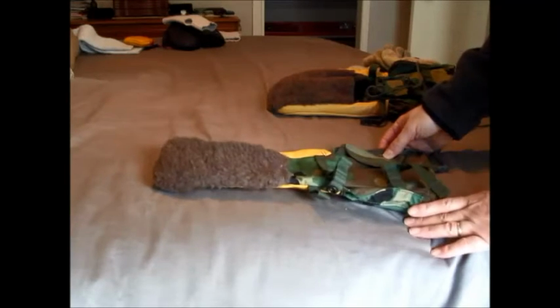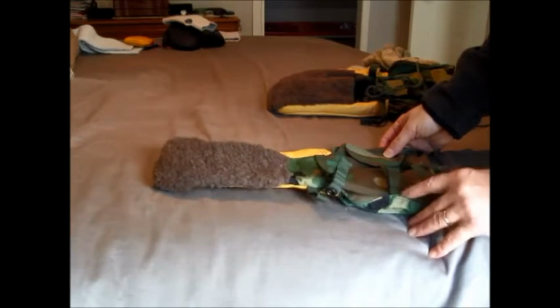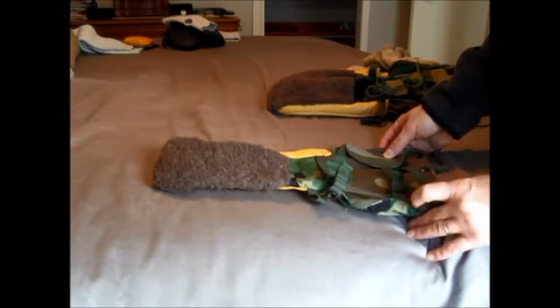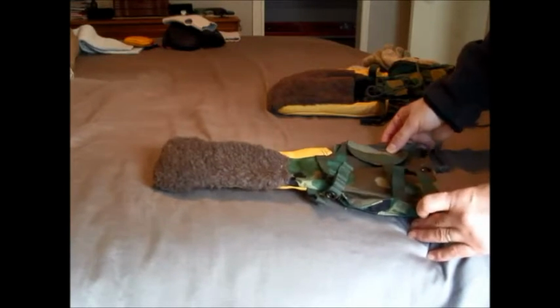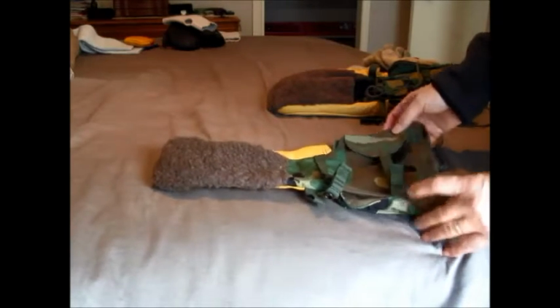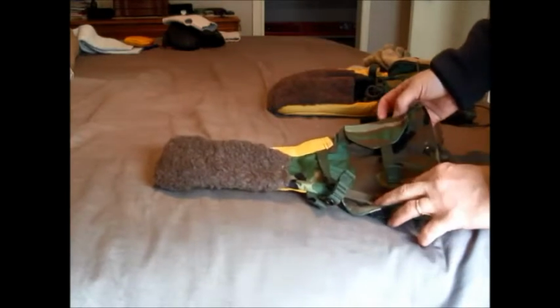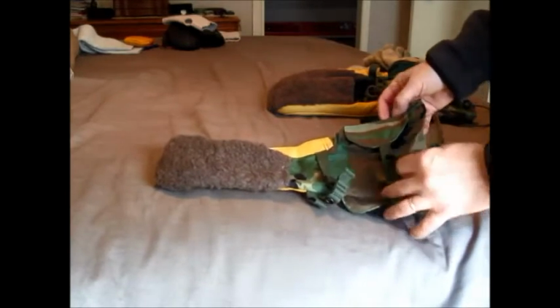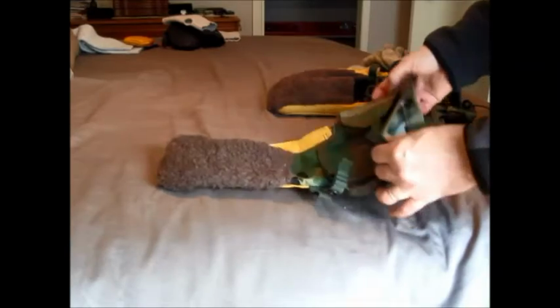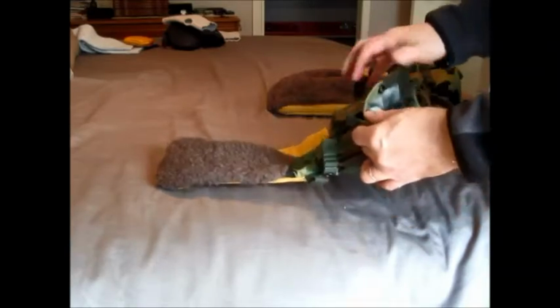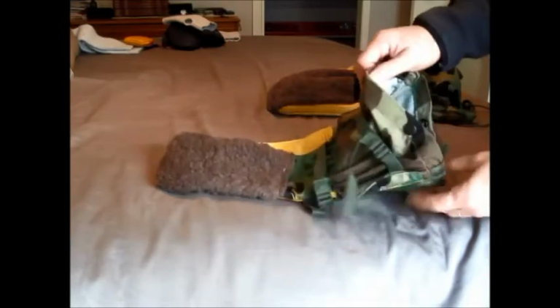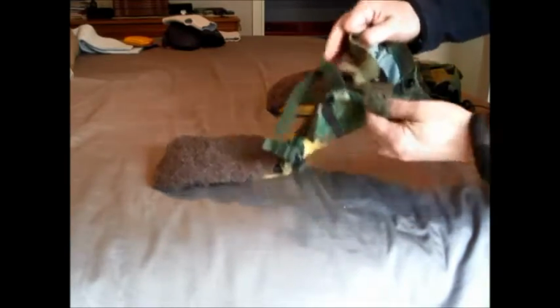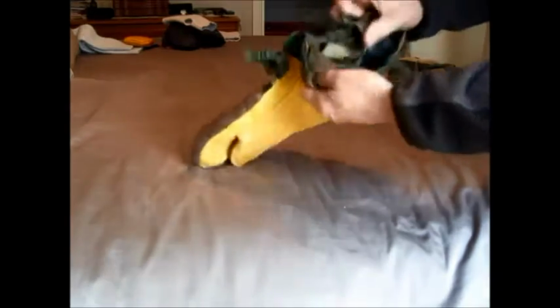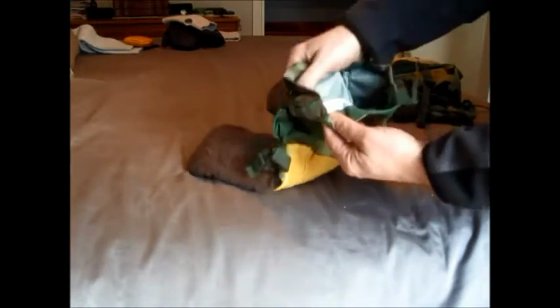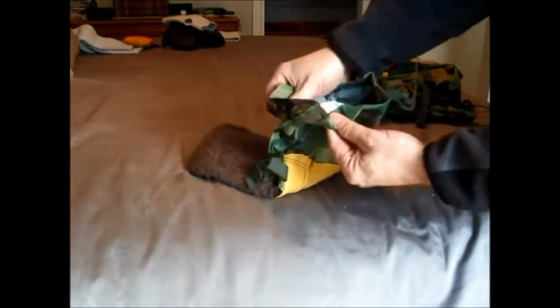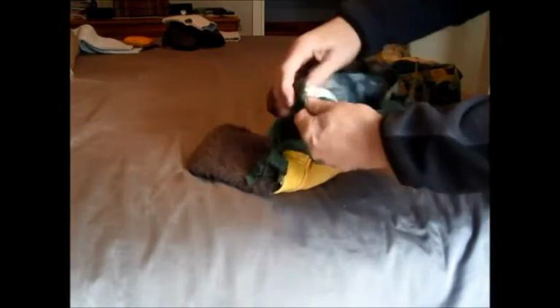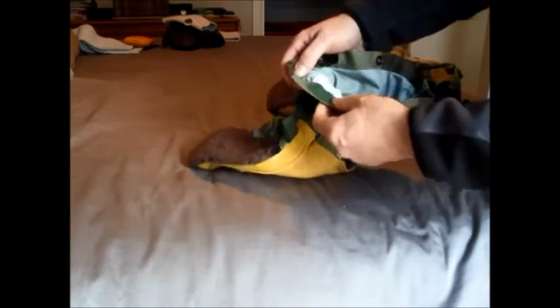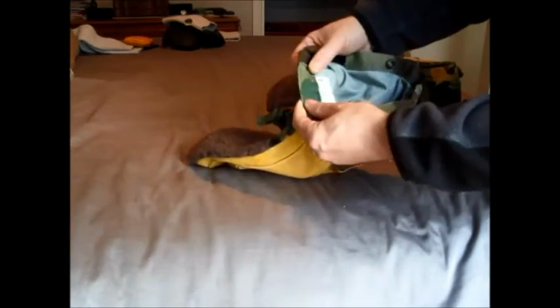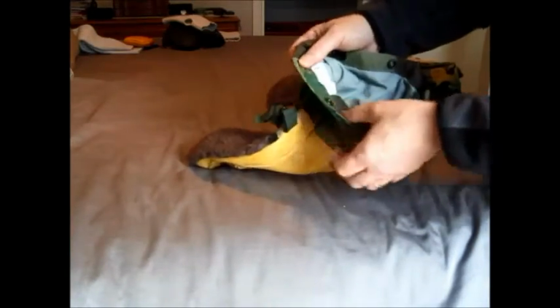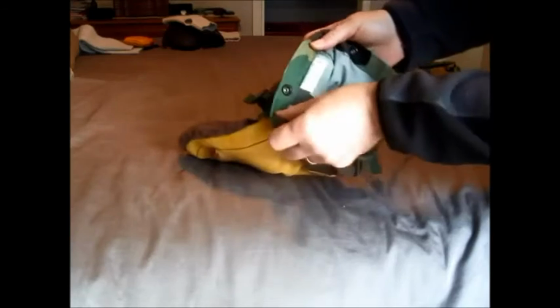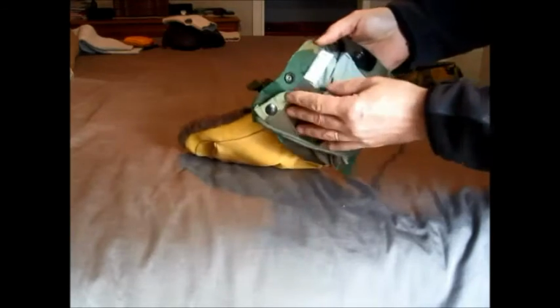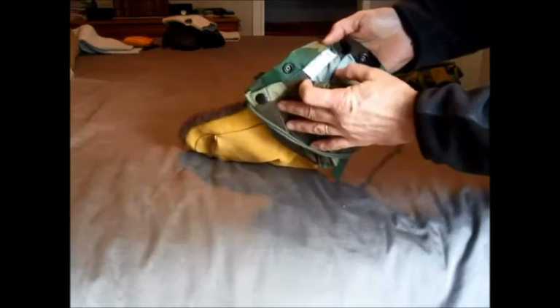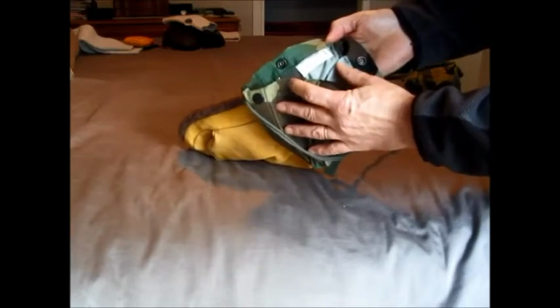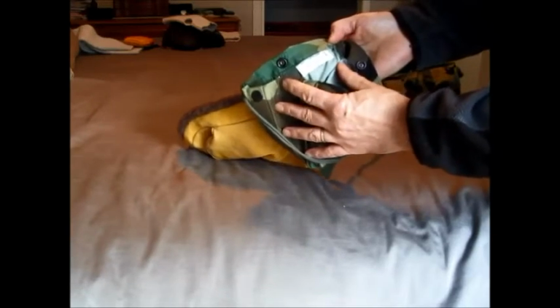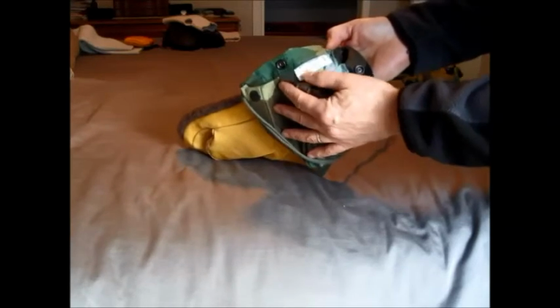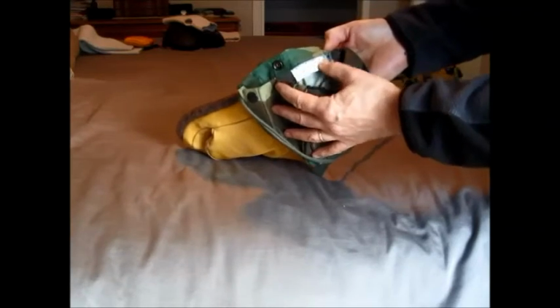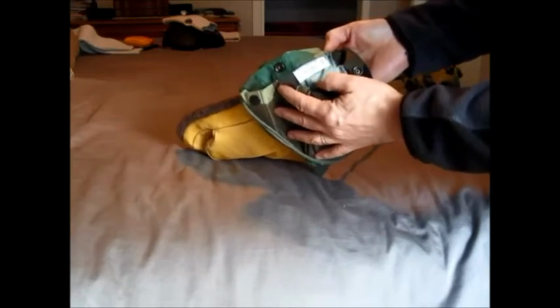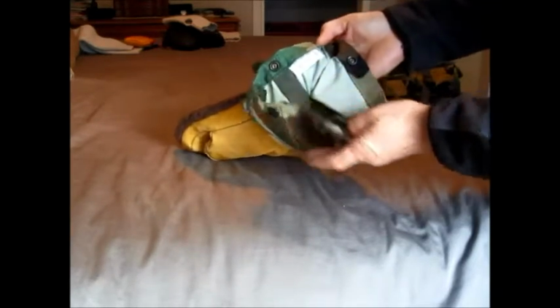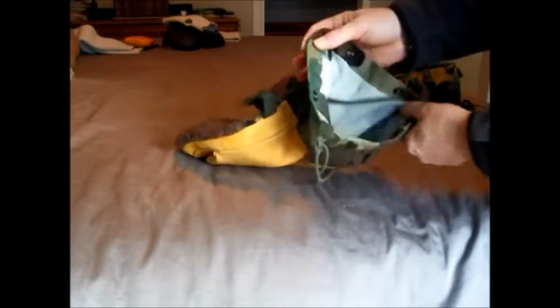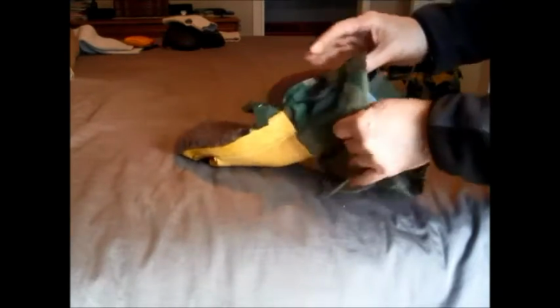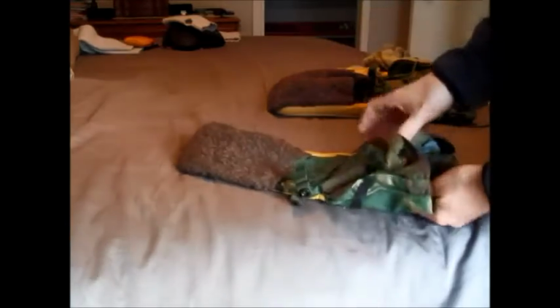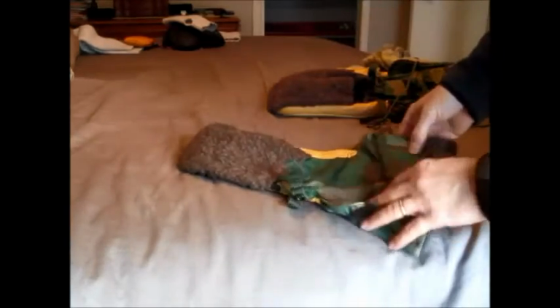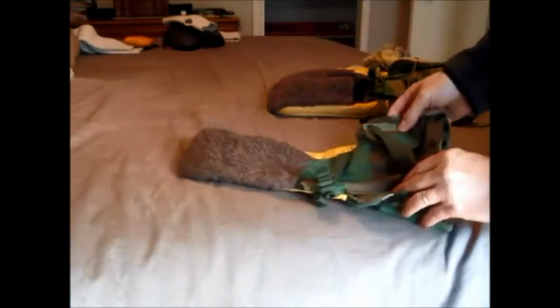Lots of people sell them, and these are the real deal. There's the label — this is a mitten set for extreme cold weather. There's the NSN number, so these are genuine military issue.